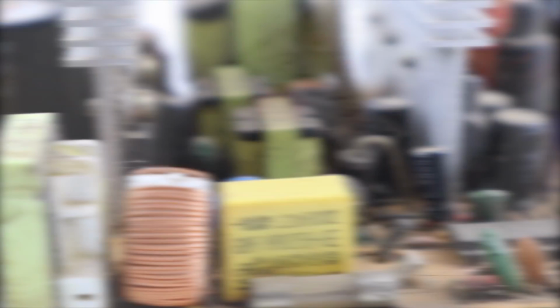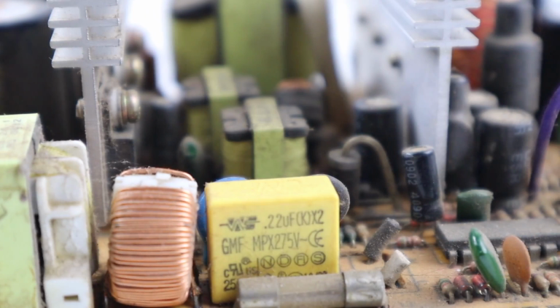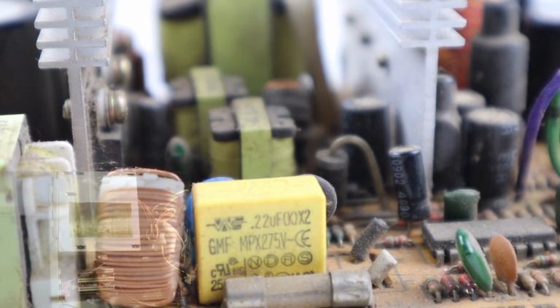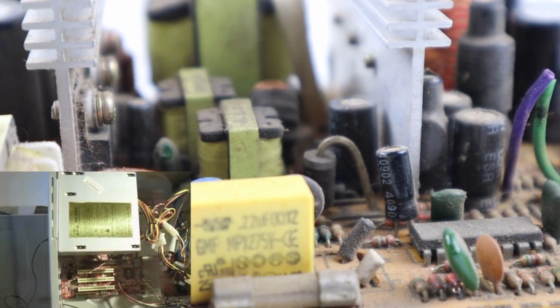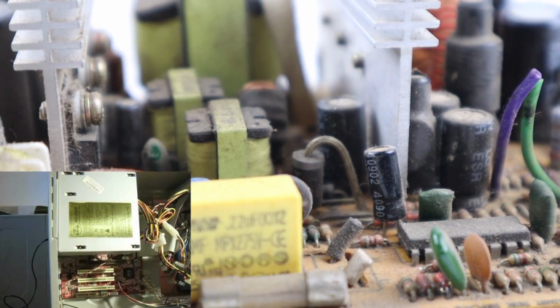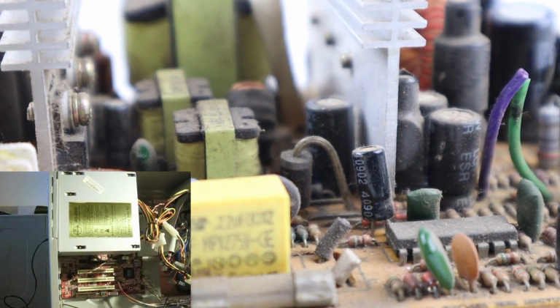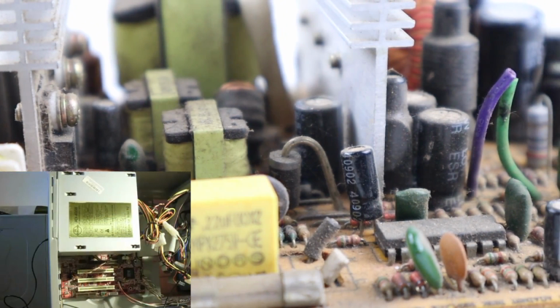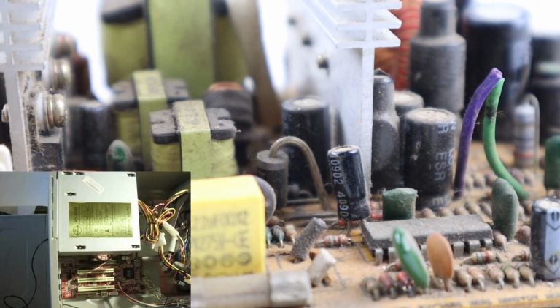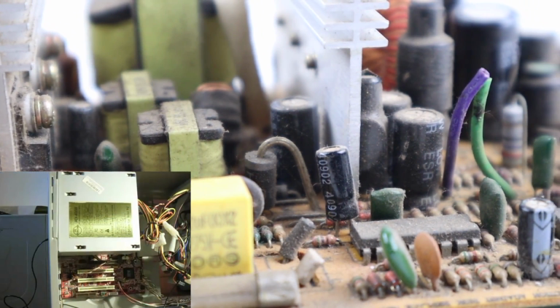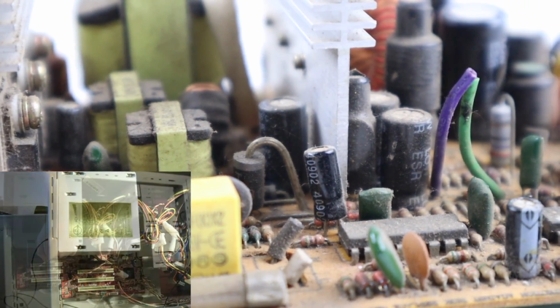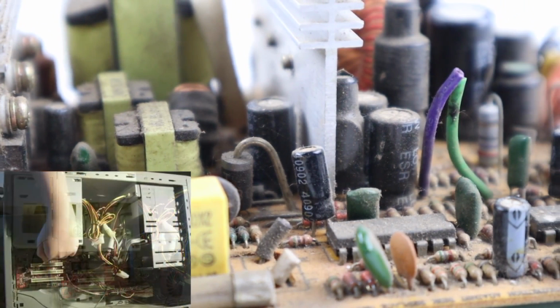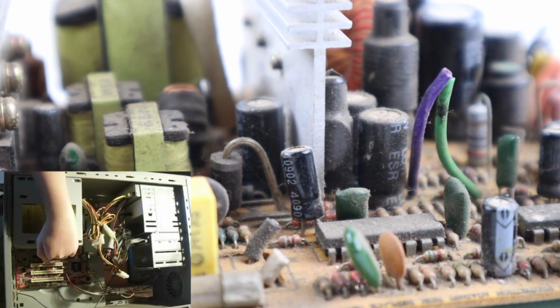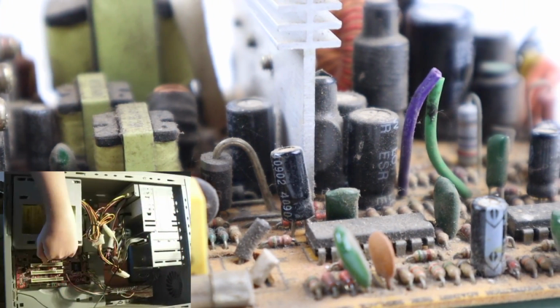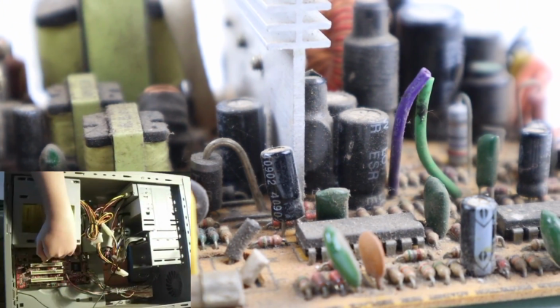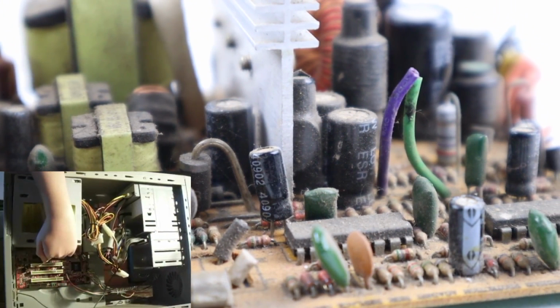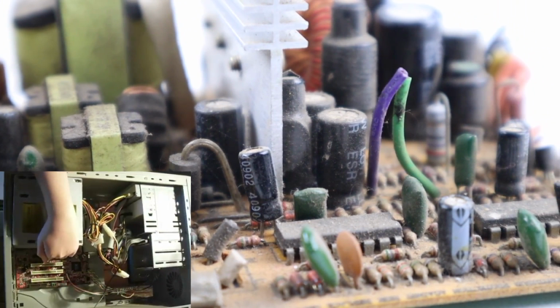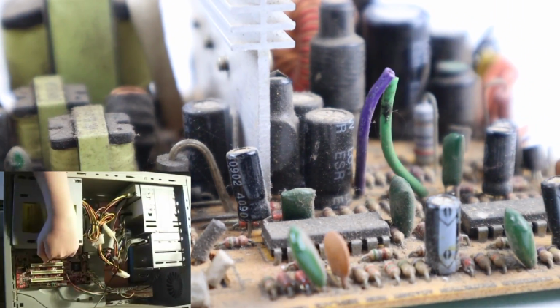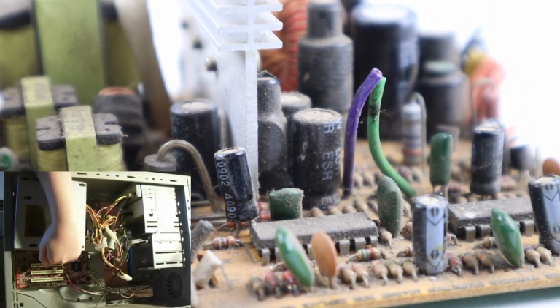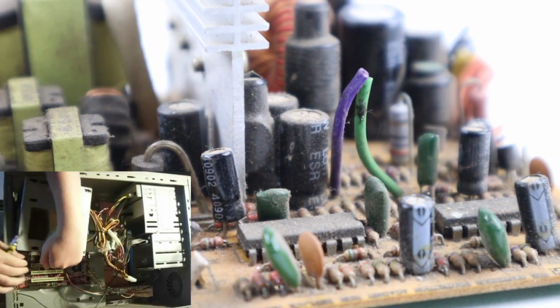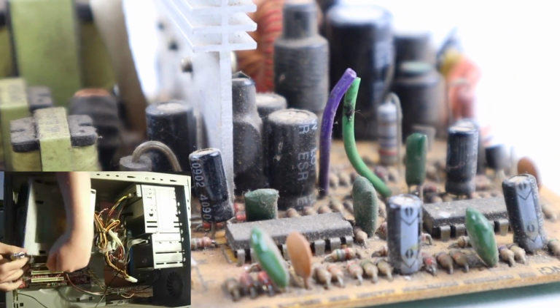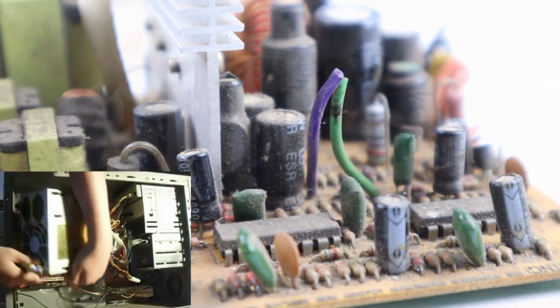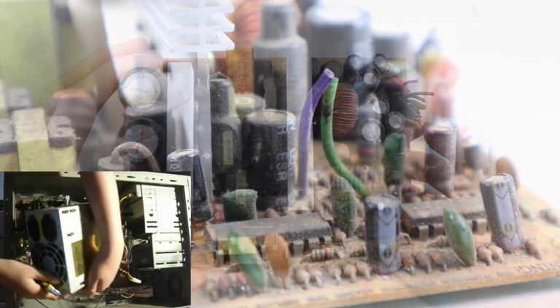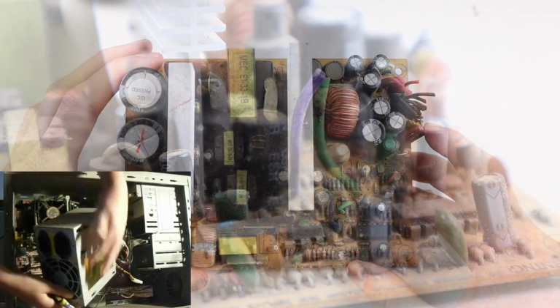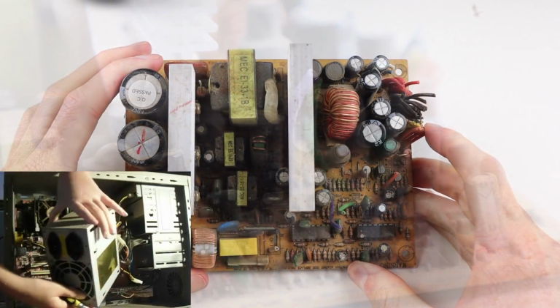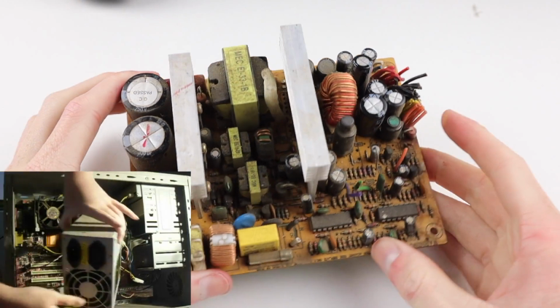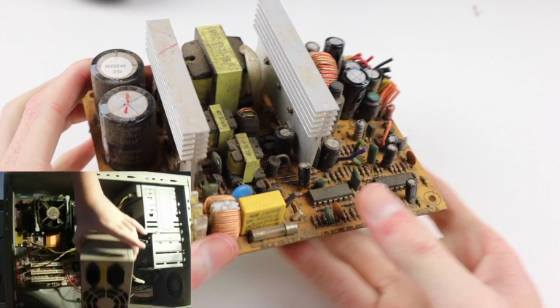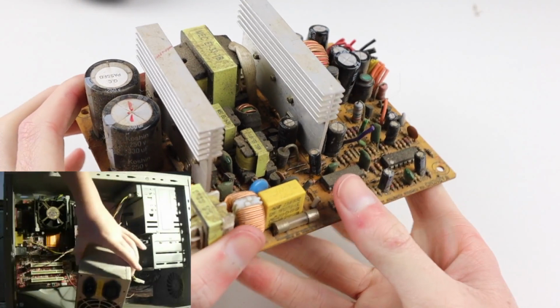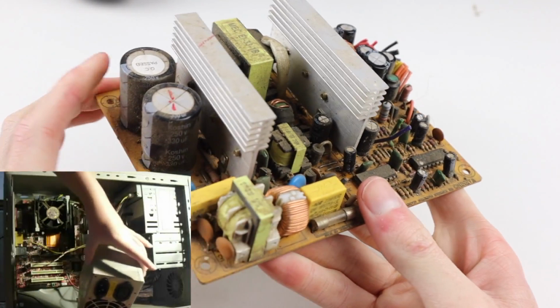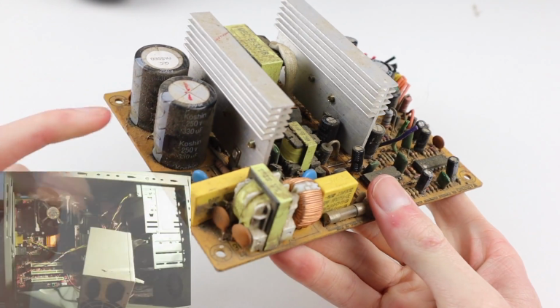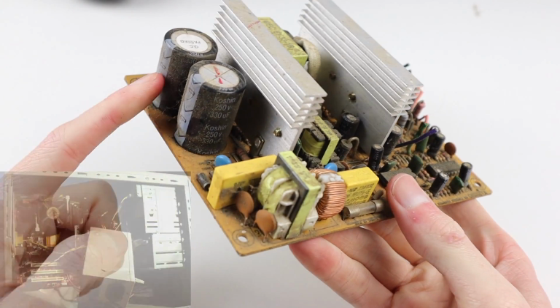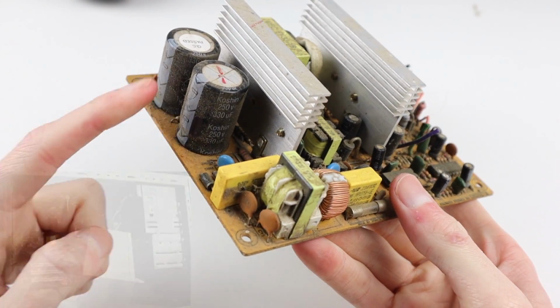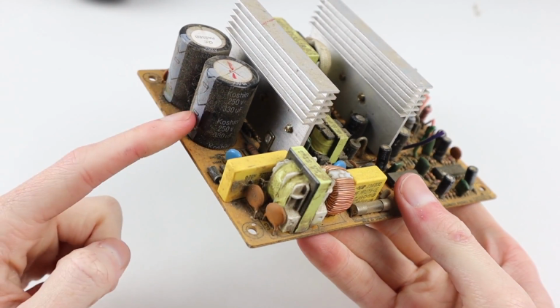Before that, this power supply came from my first desktop computer, so it's pretty old. To find out what happened and see if I can fix it, I'll need to open it up.